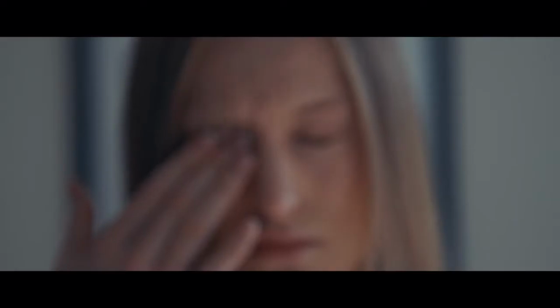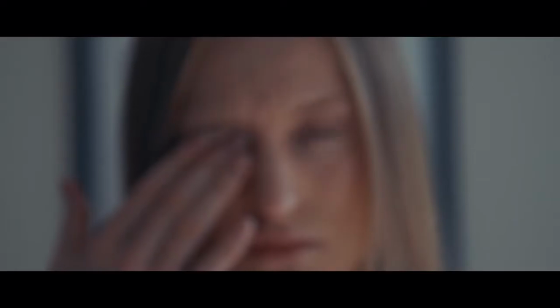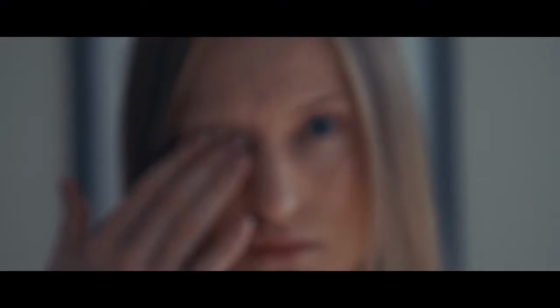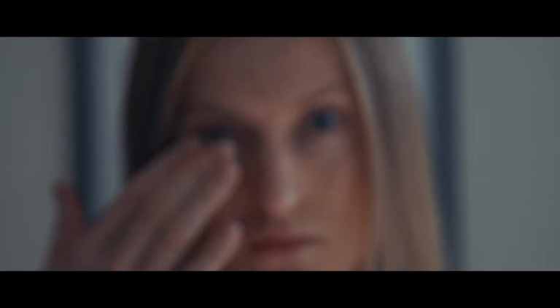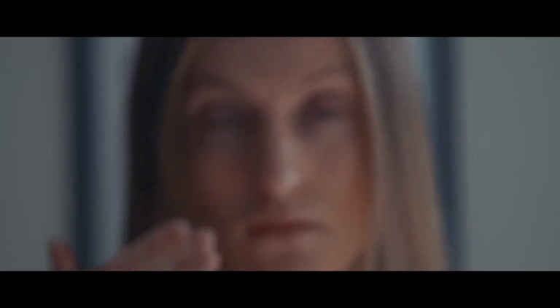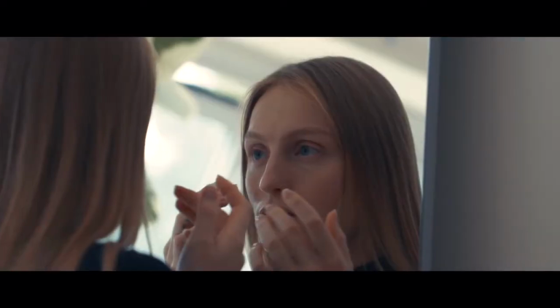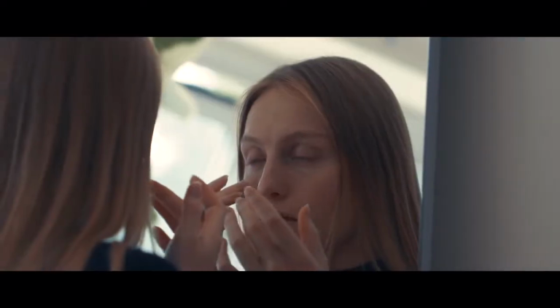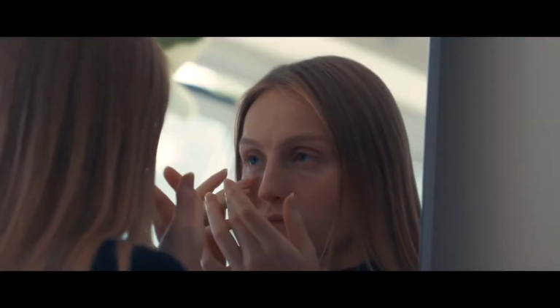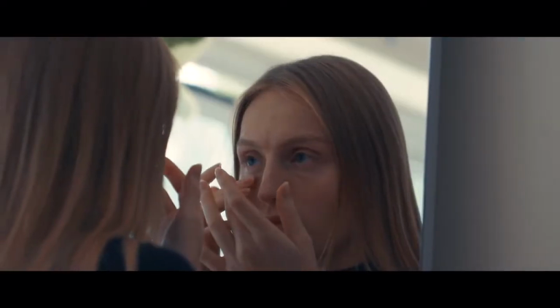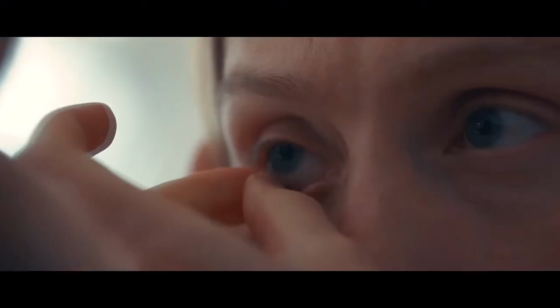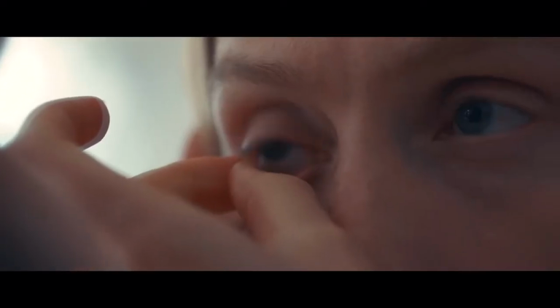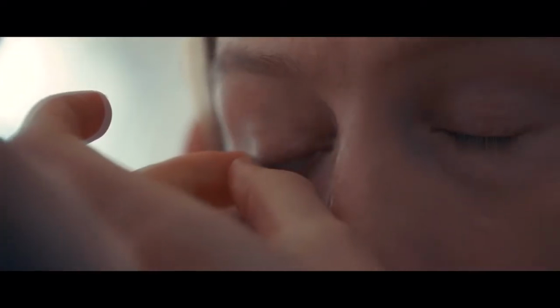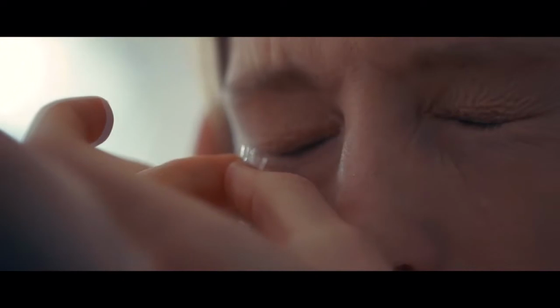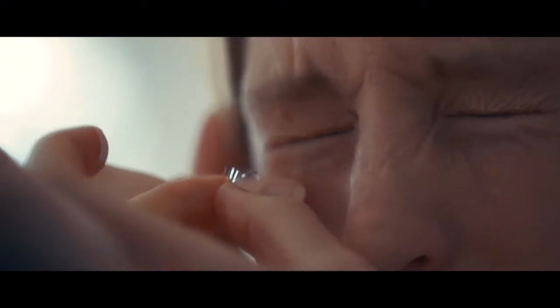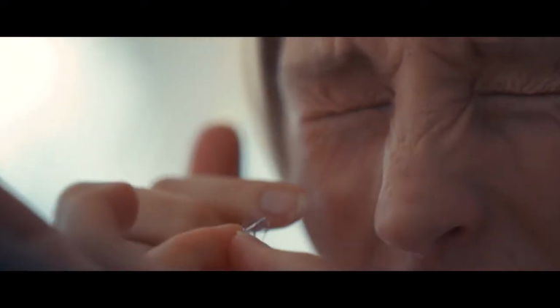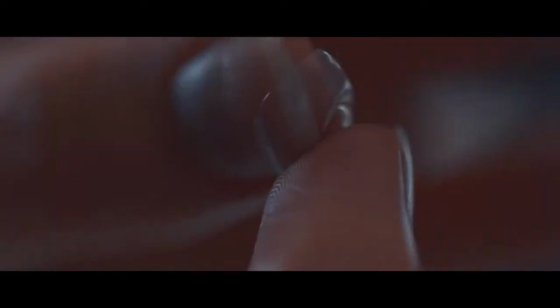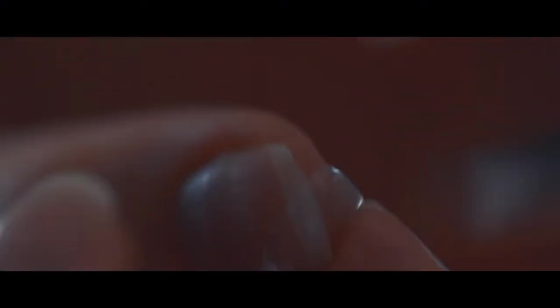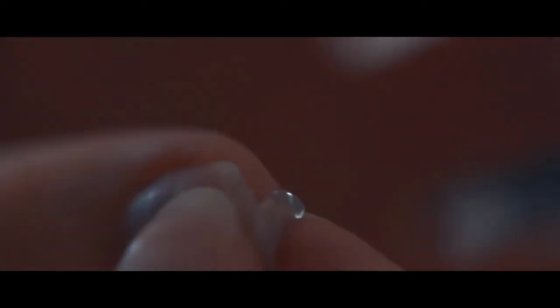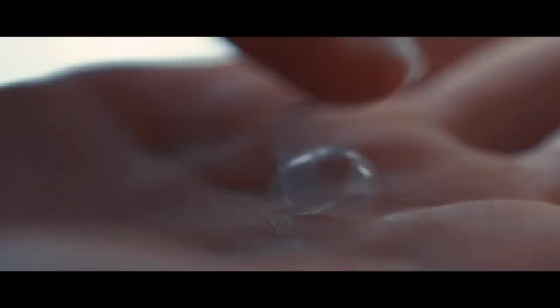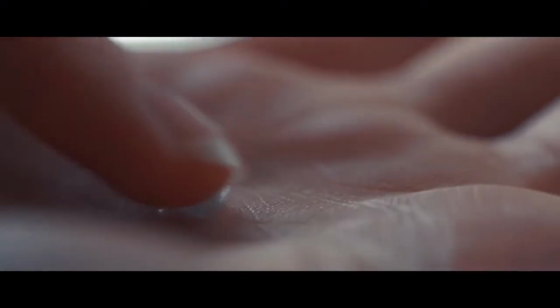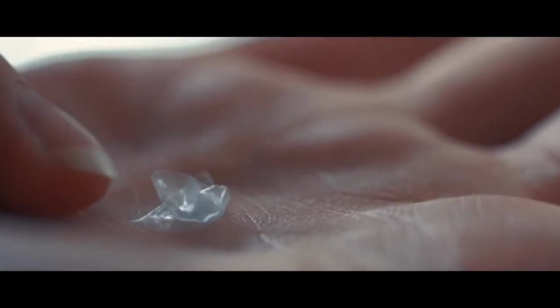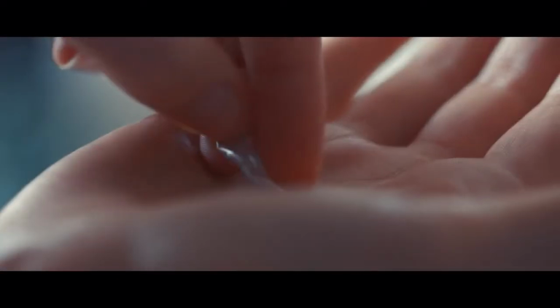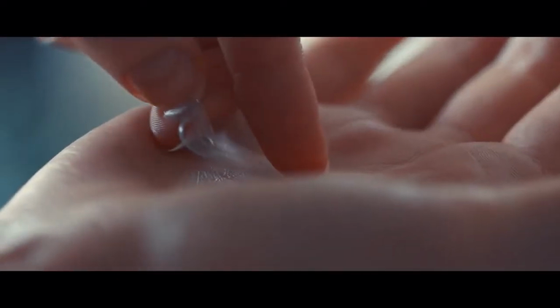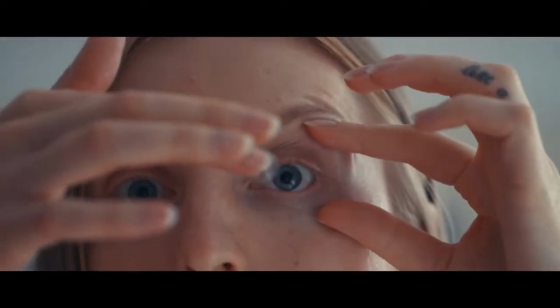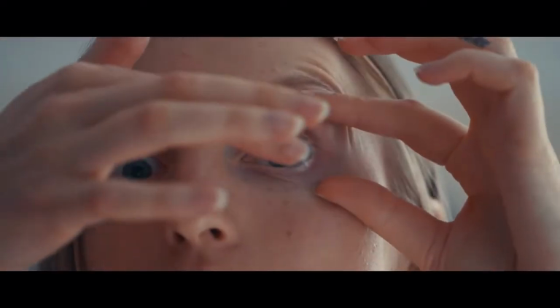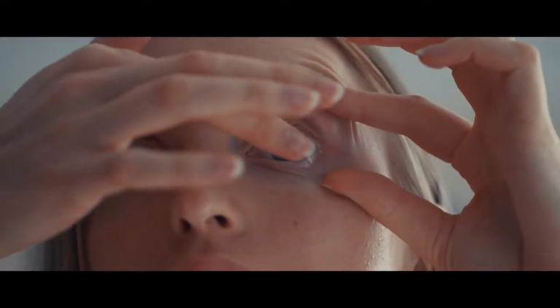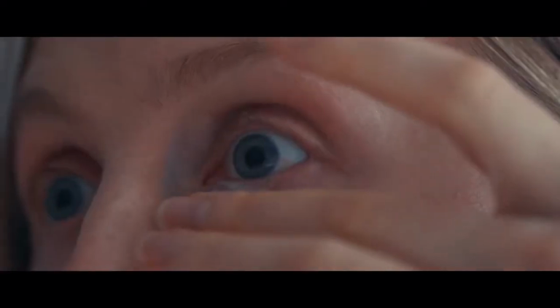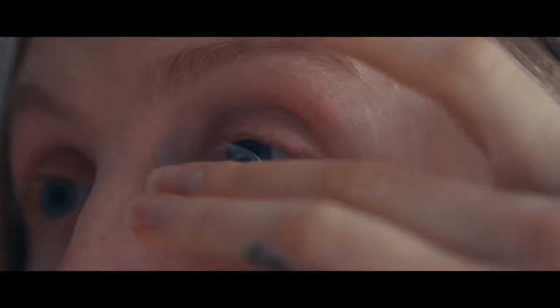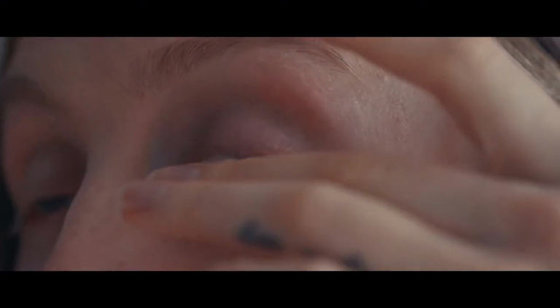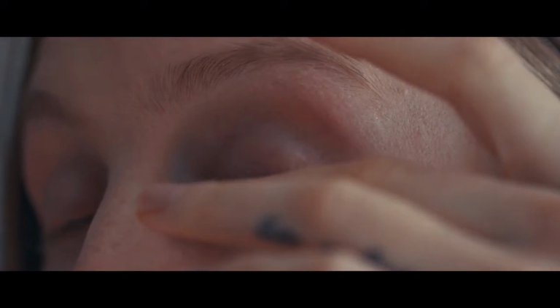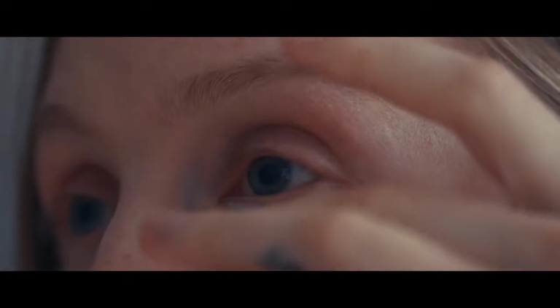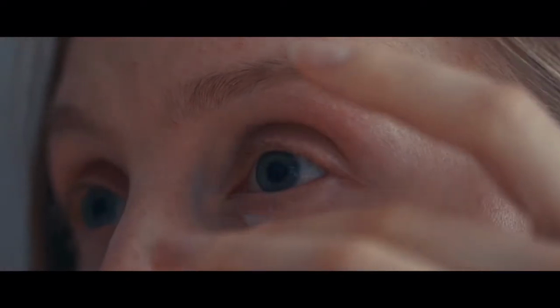Dirty contacts are a pain, and cleaning them isn't easy. The rubbing method can tear your lenses, and those expensive cleaning chemicals can really hurt.